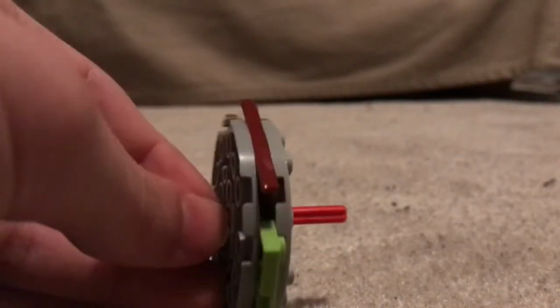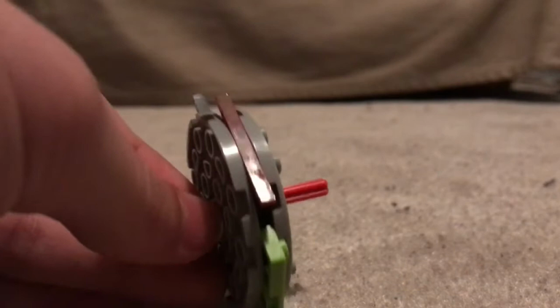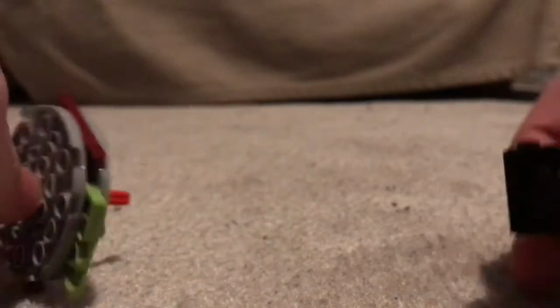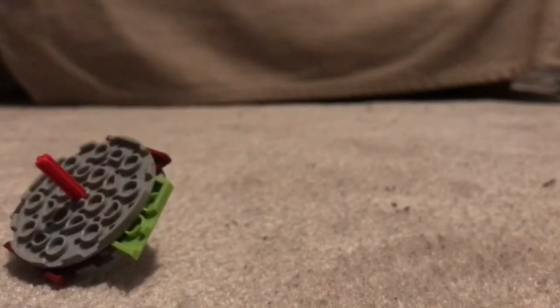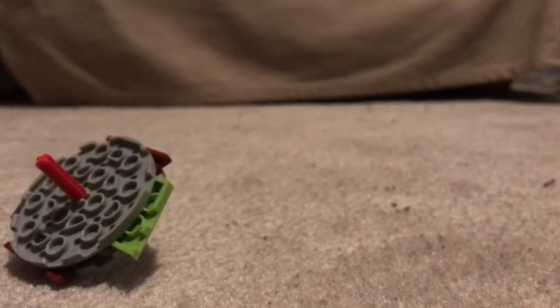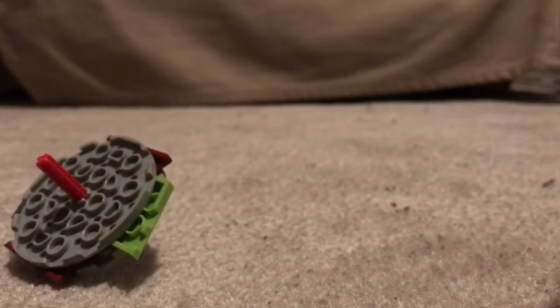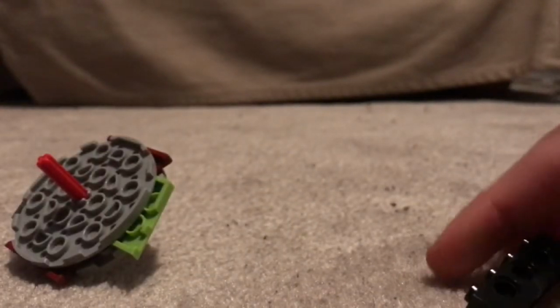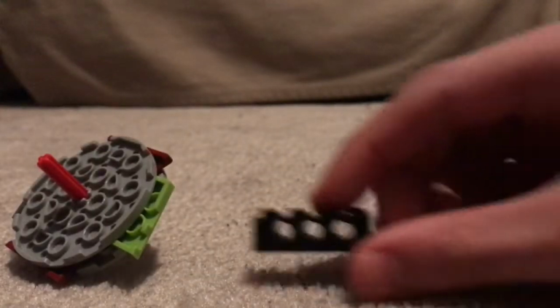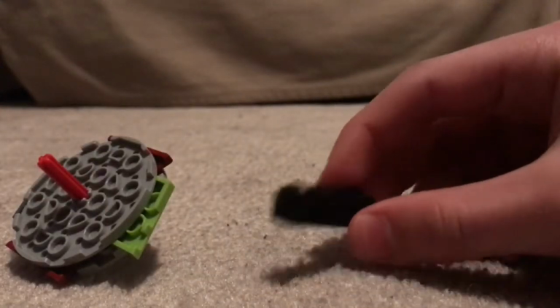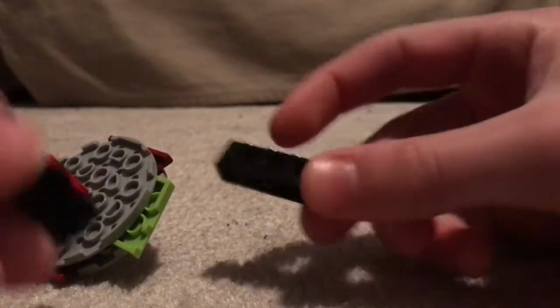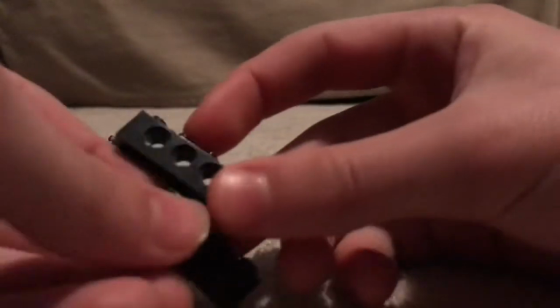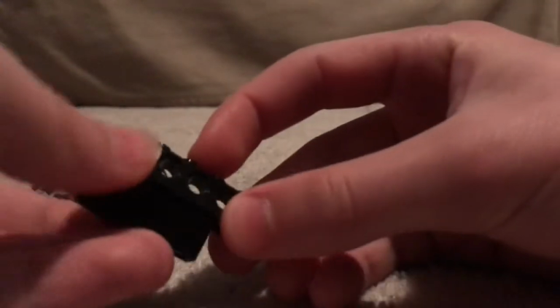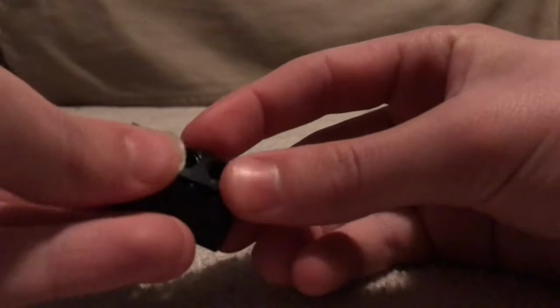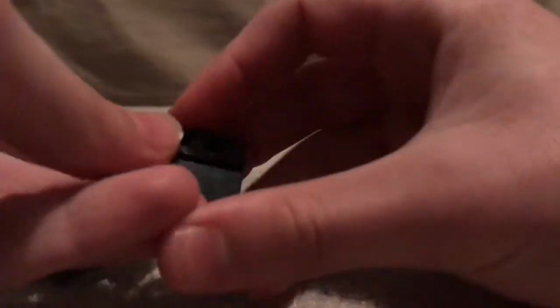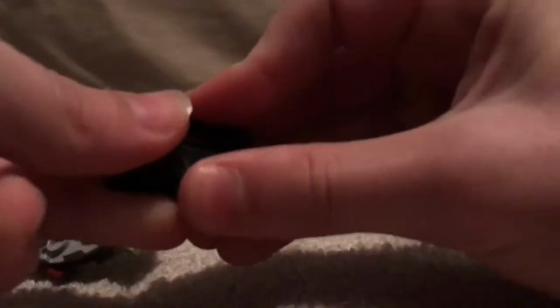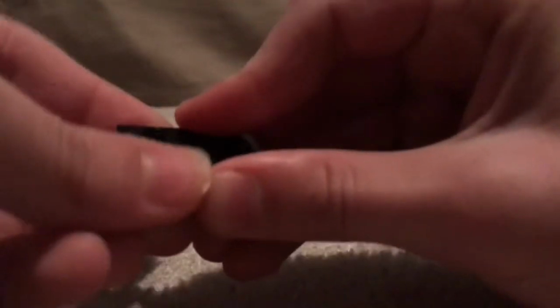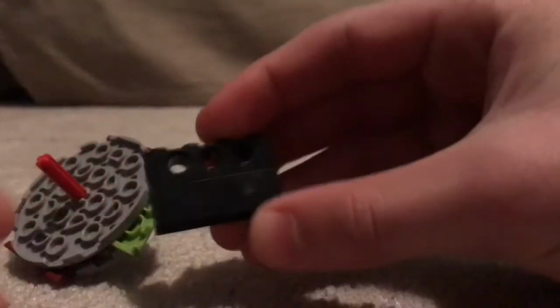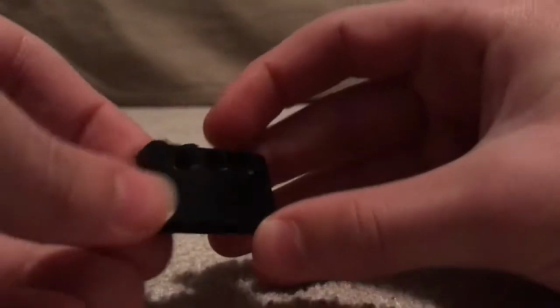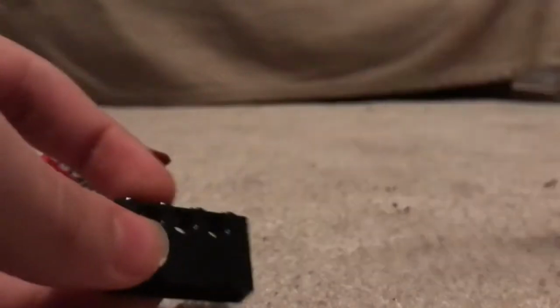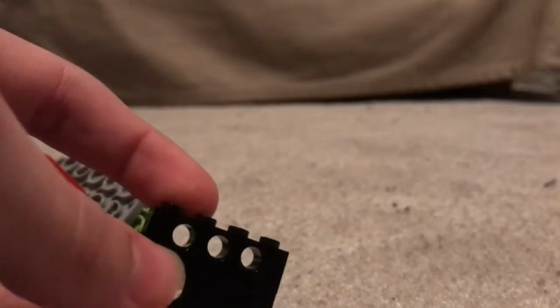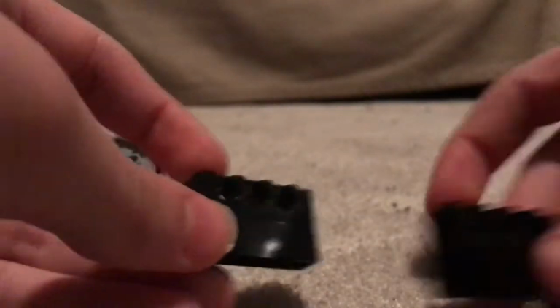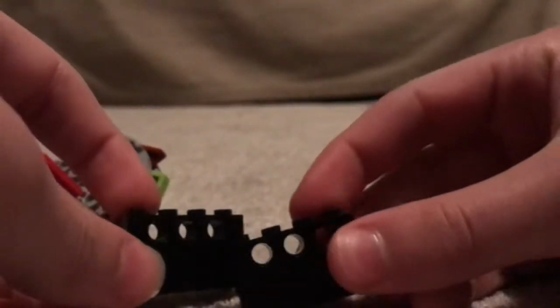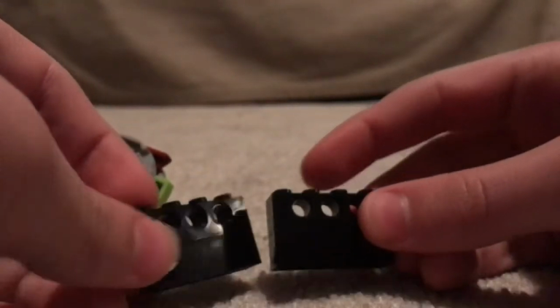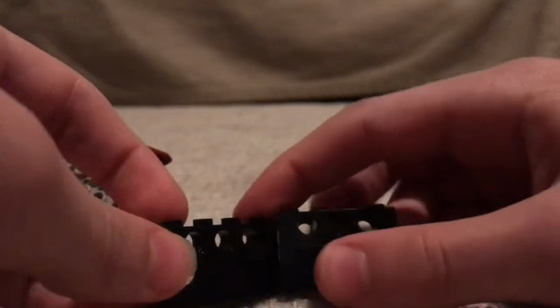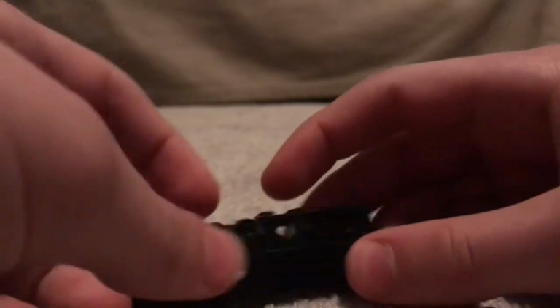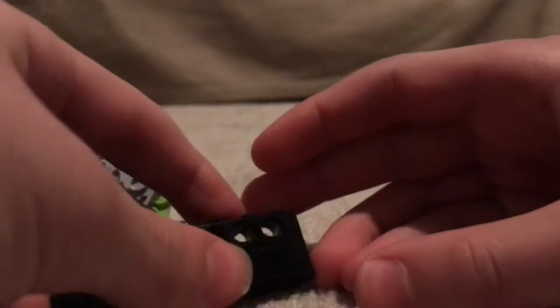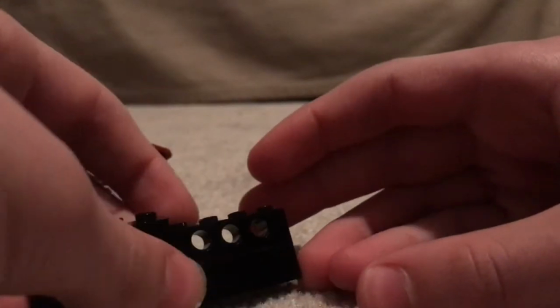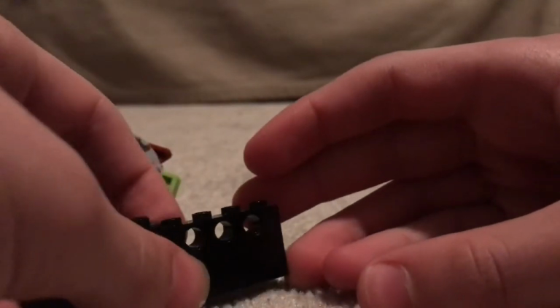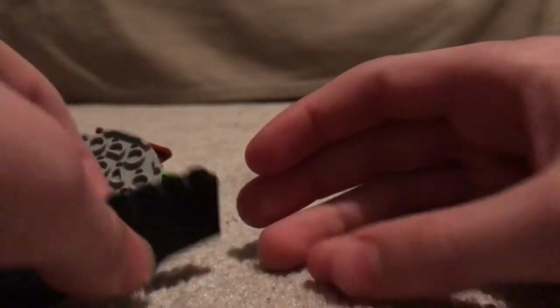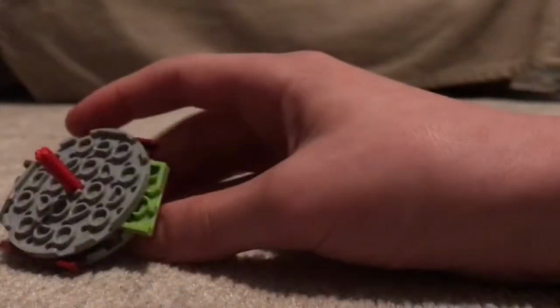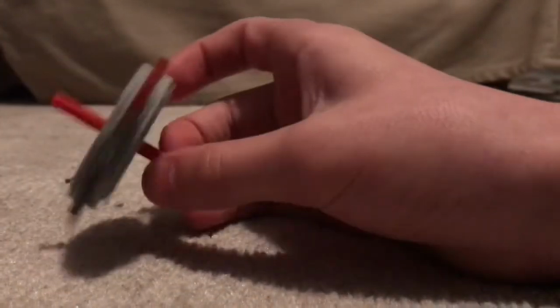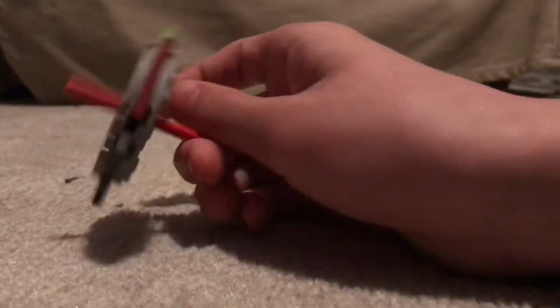And then you want to get two pieces like this and attach them to each other like that, so you'll have two of these. We're going to come back to that part later.